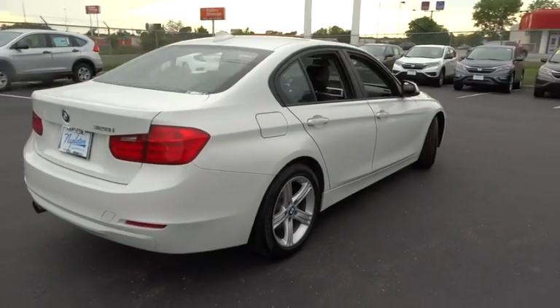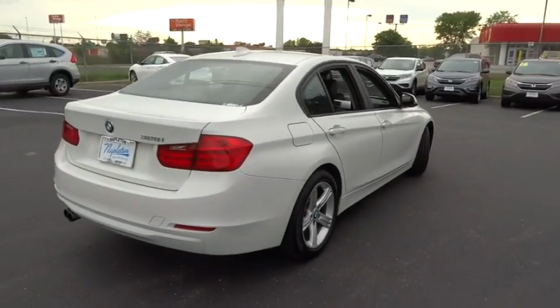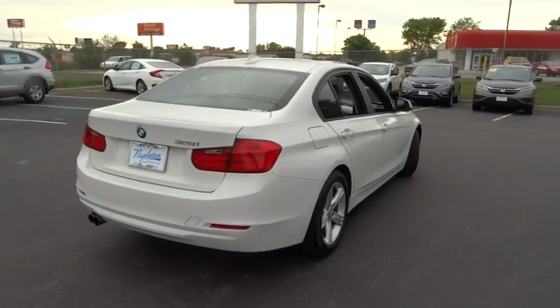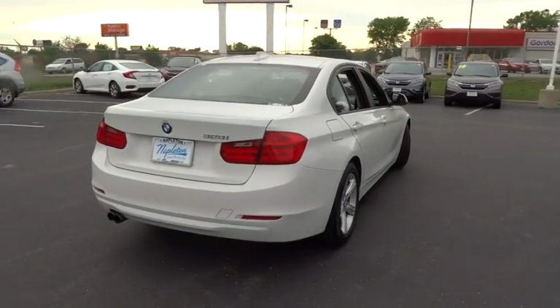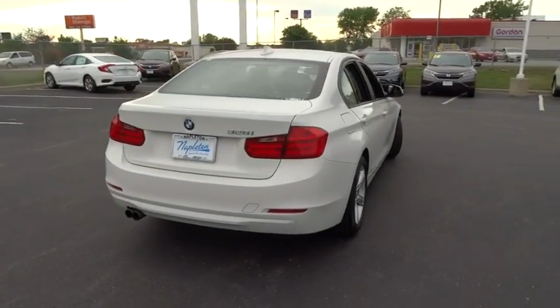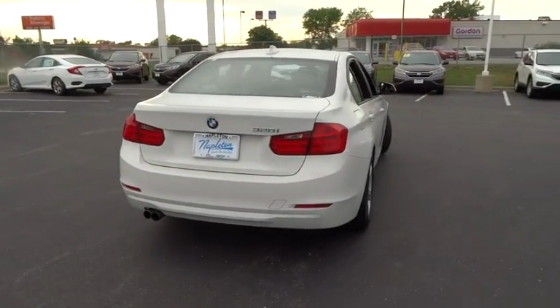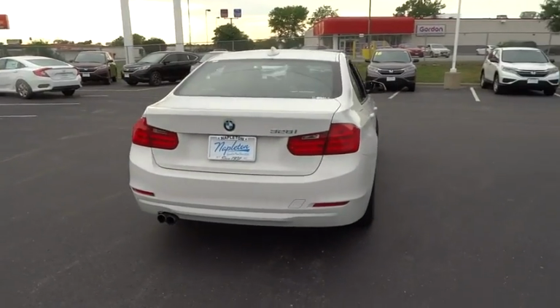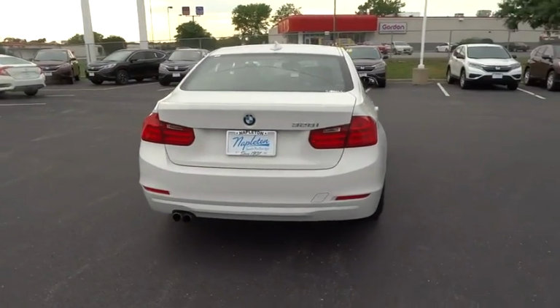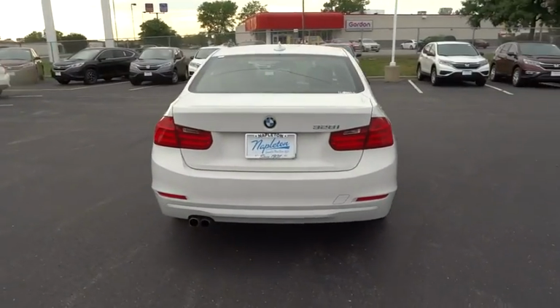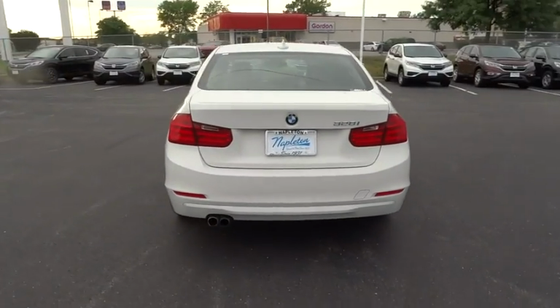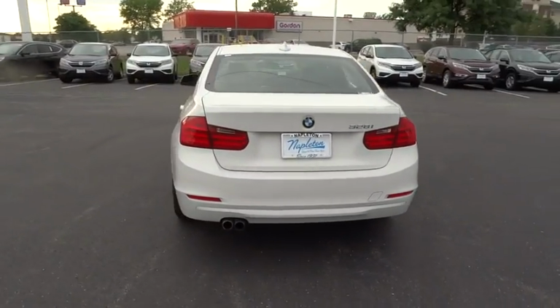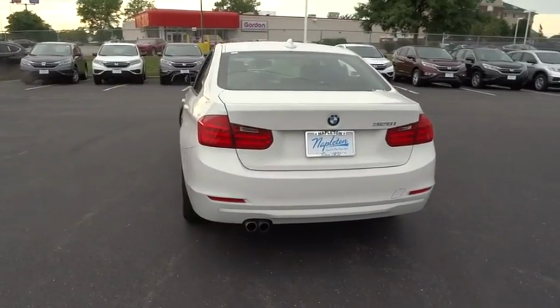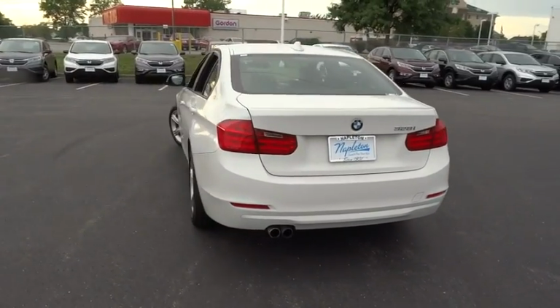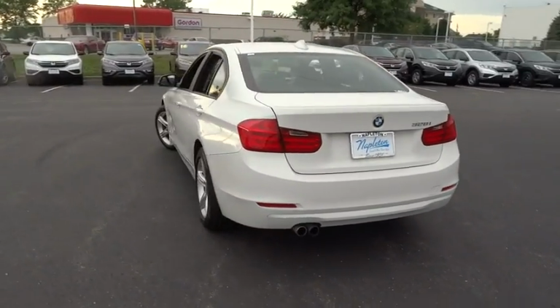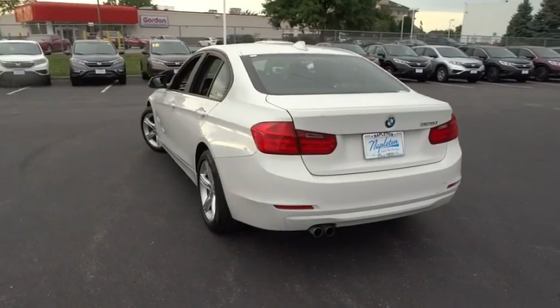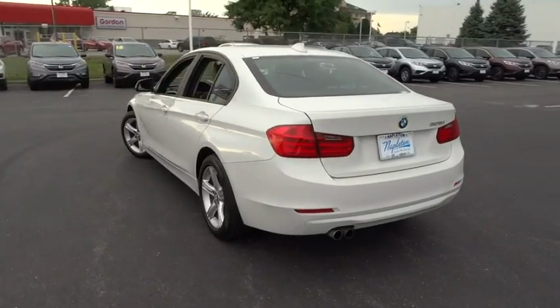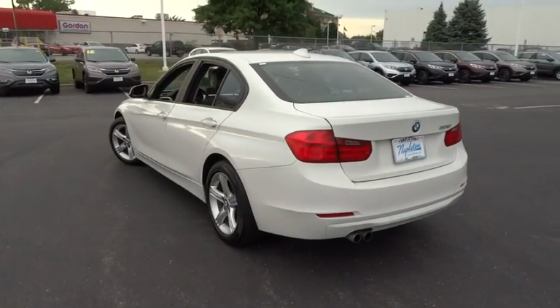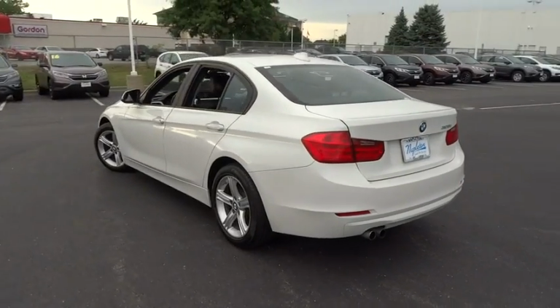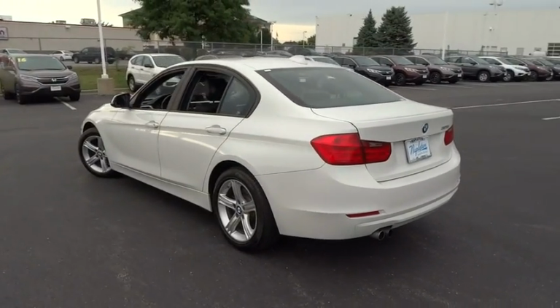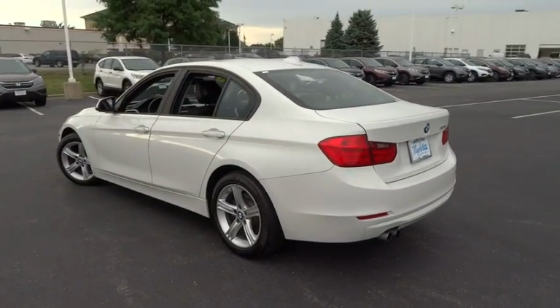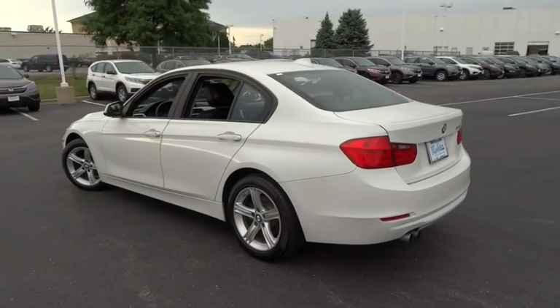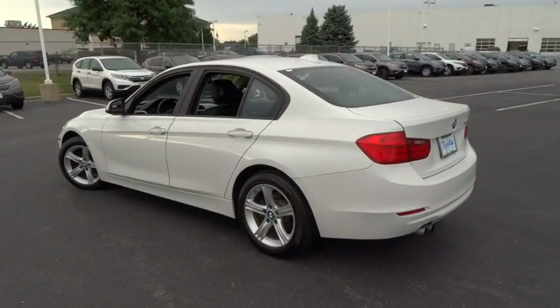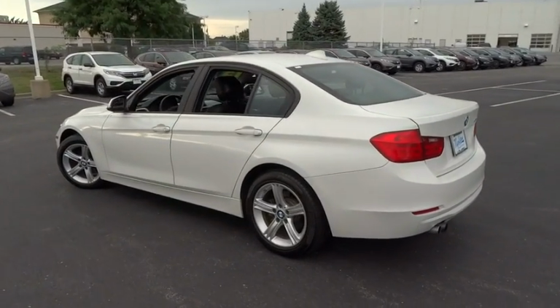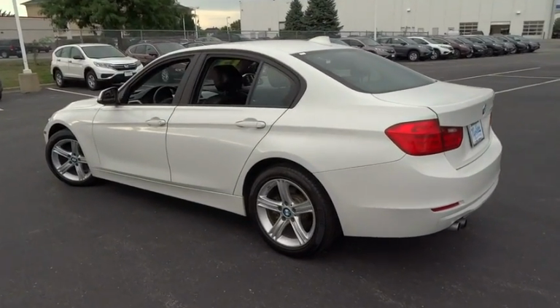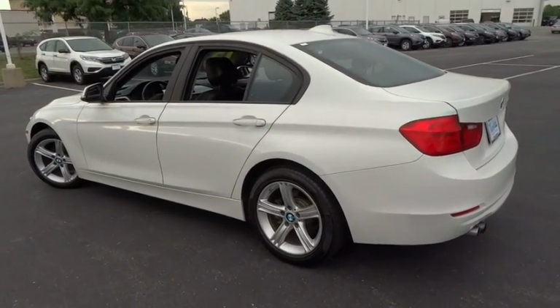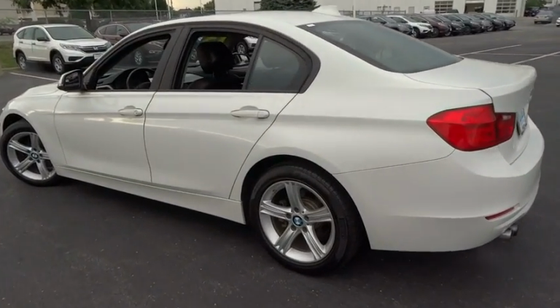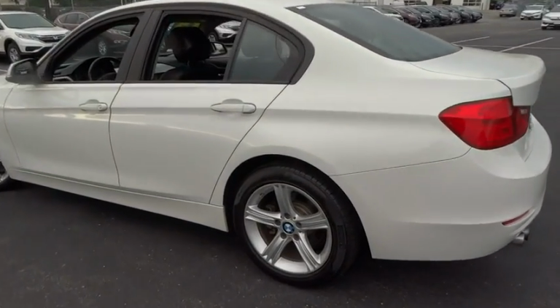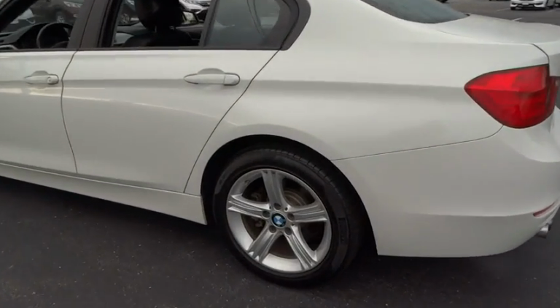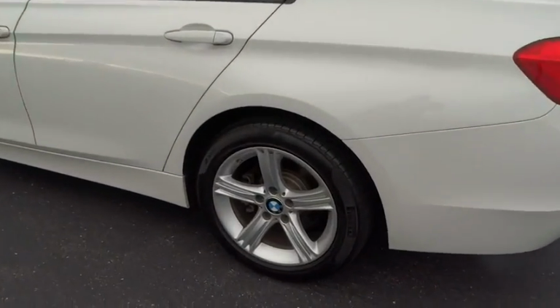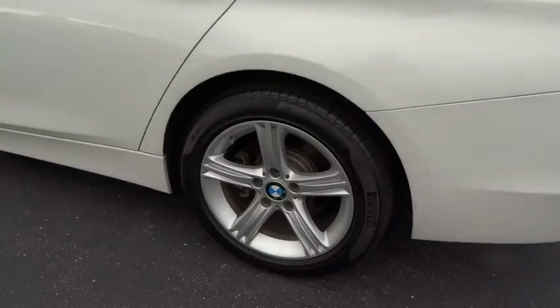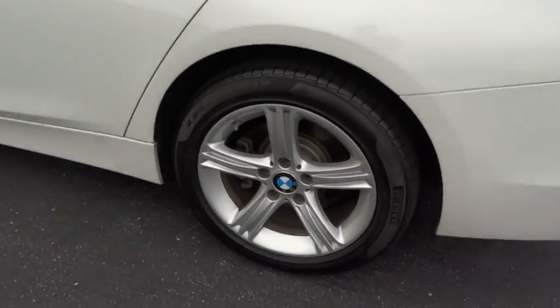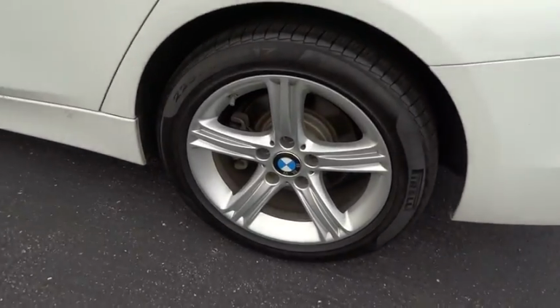Power steering. Alloy wheels. Four-wheel disc brakes. Universal garage door opener. Power windows. Rear window defroster. Electronic stability control.